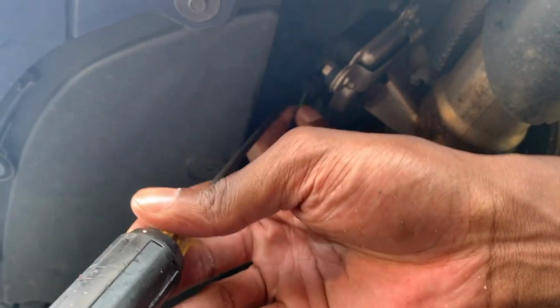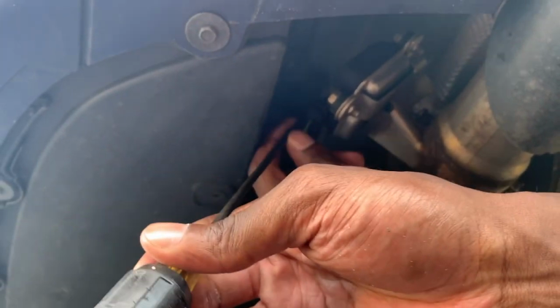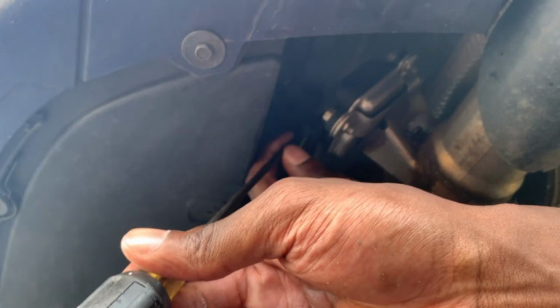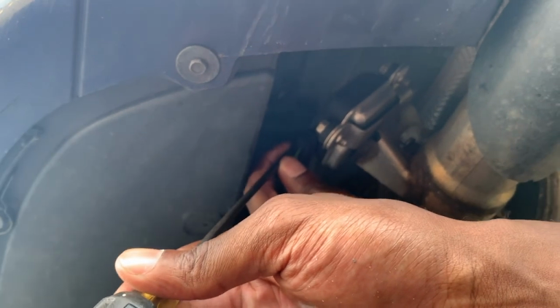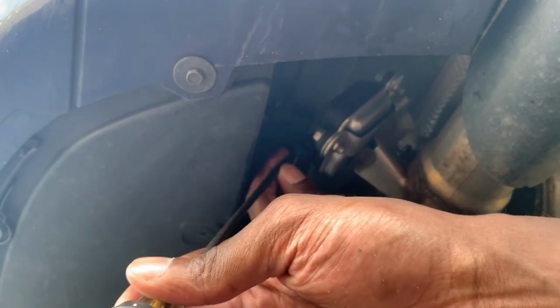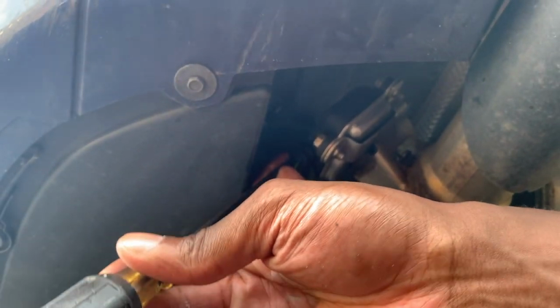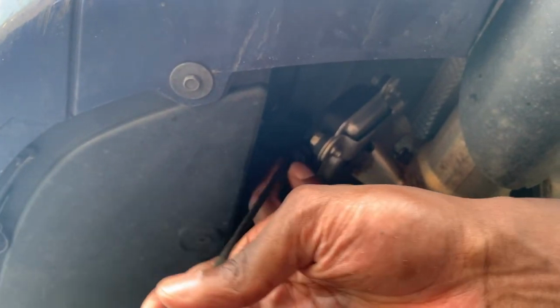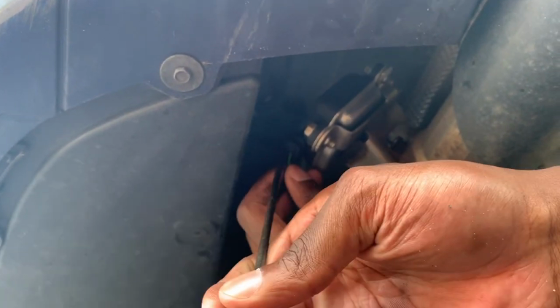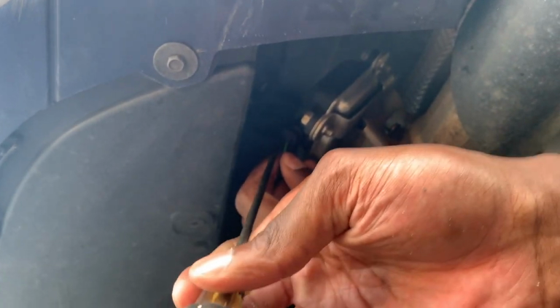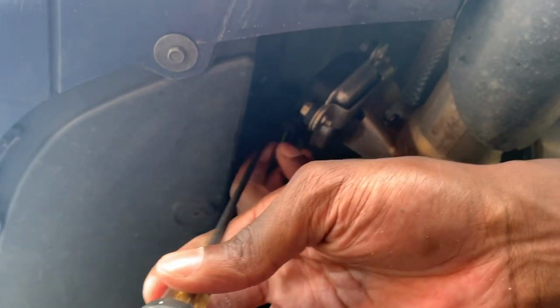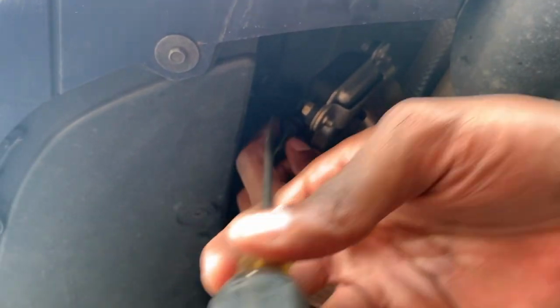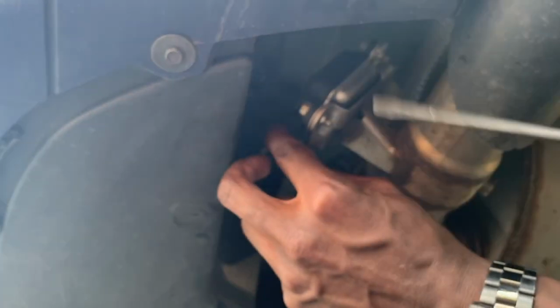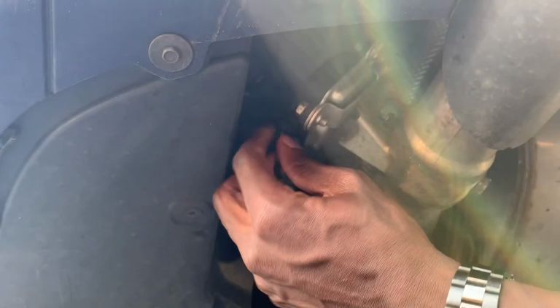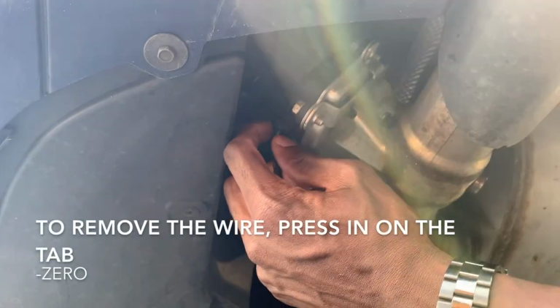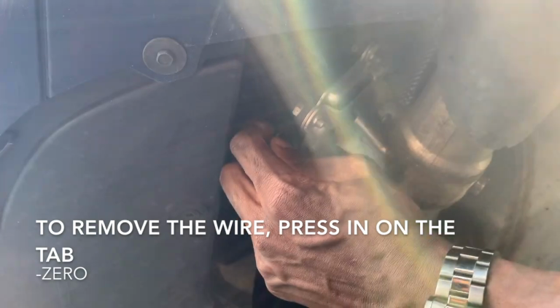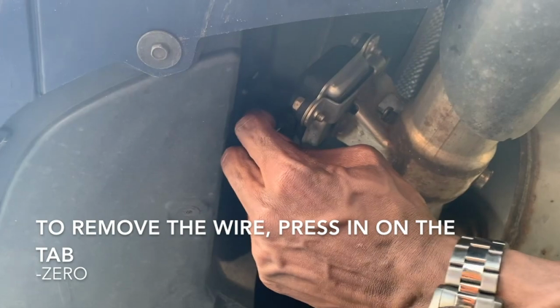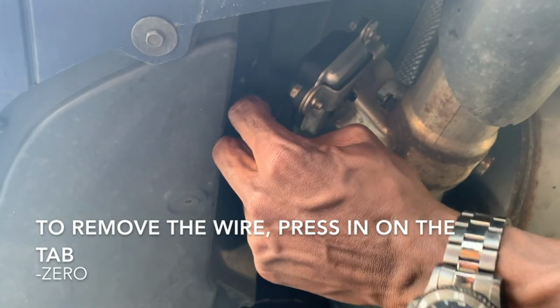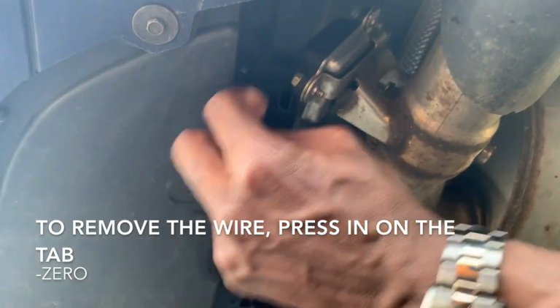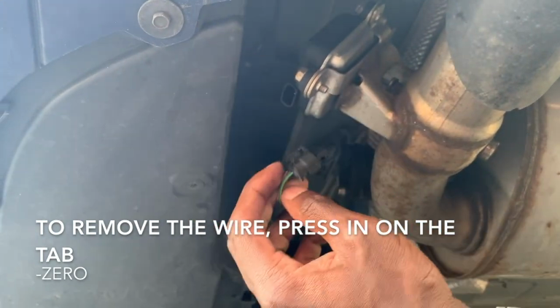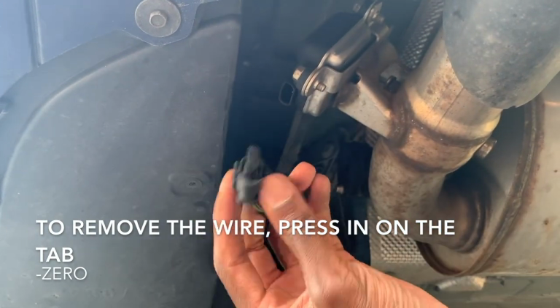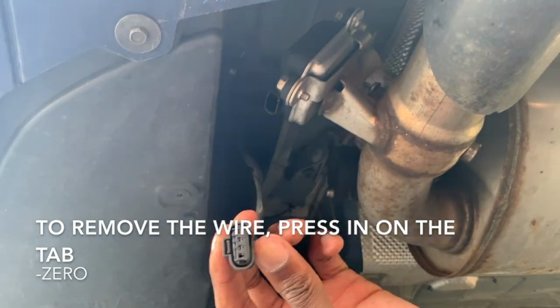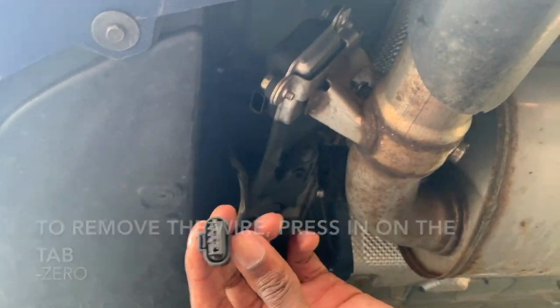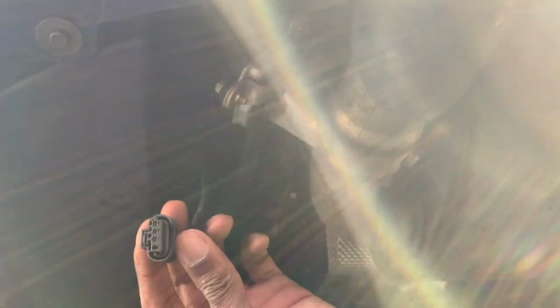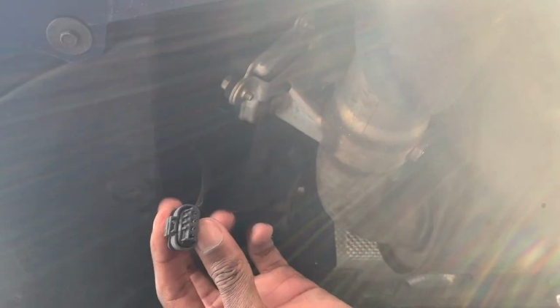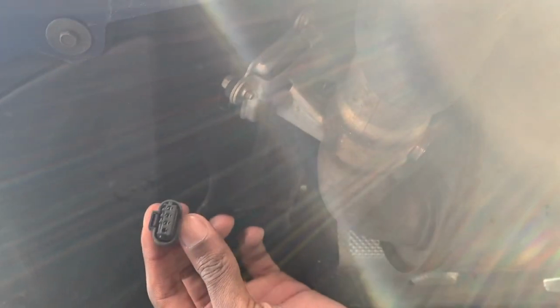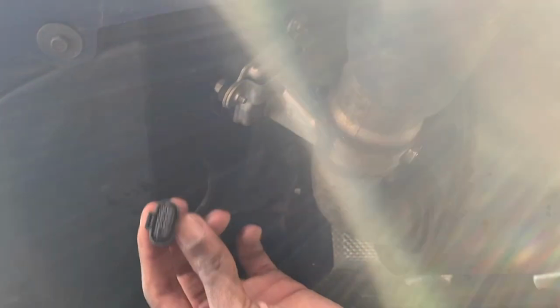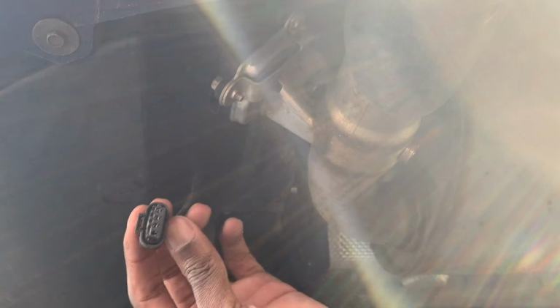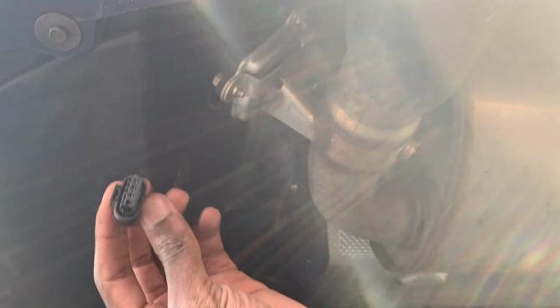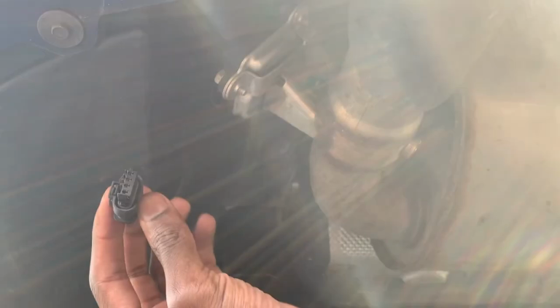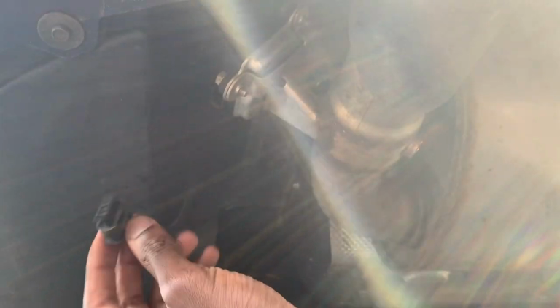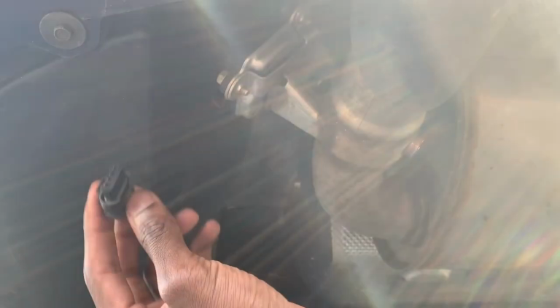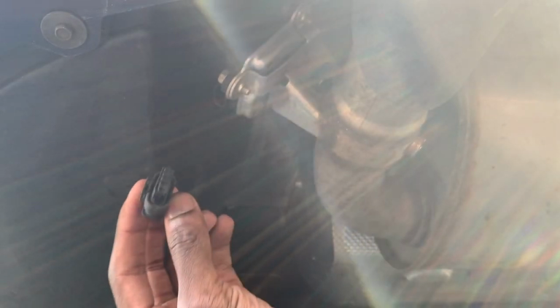I'm not sure if you squeeze or pop, but we're about to find out. I think it's a squeeze. Boom. Once this is out, your exhaust flap will stay open.